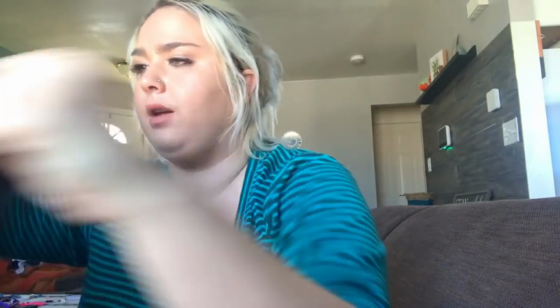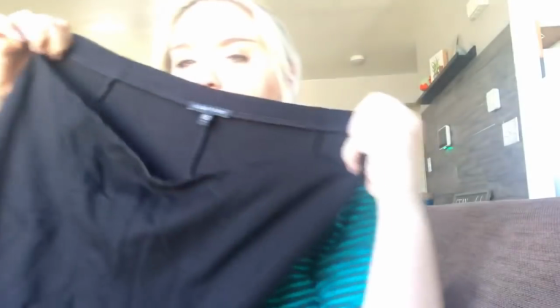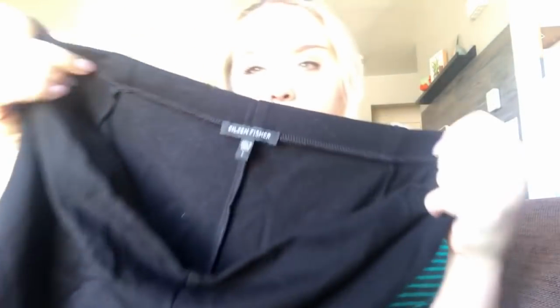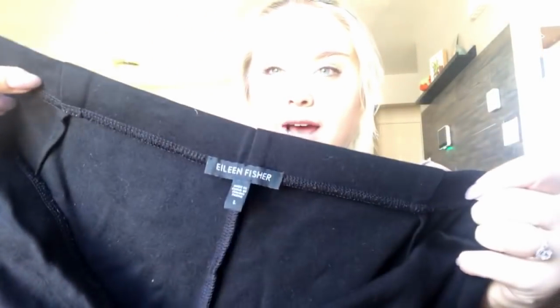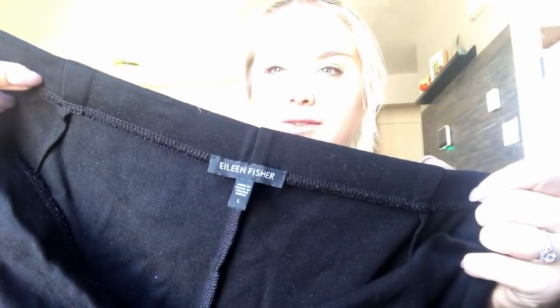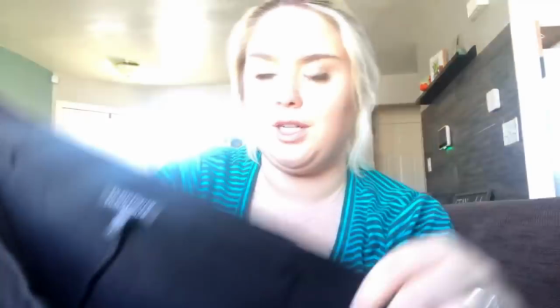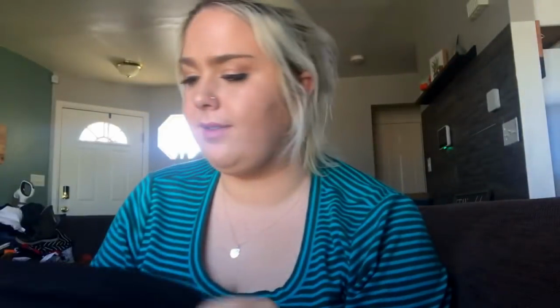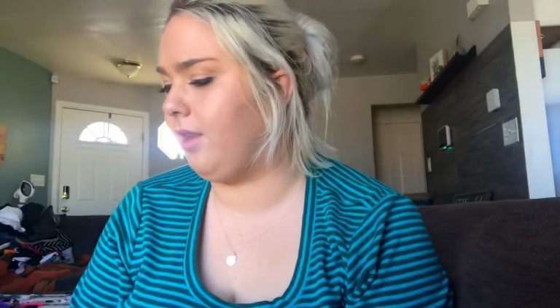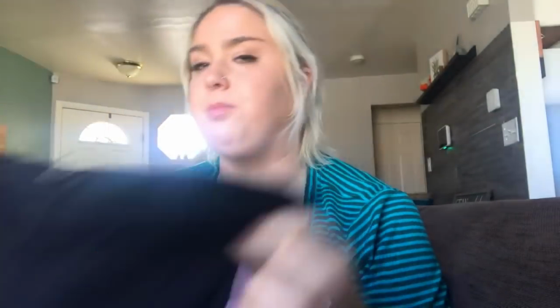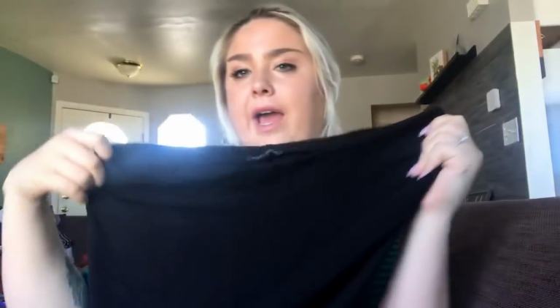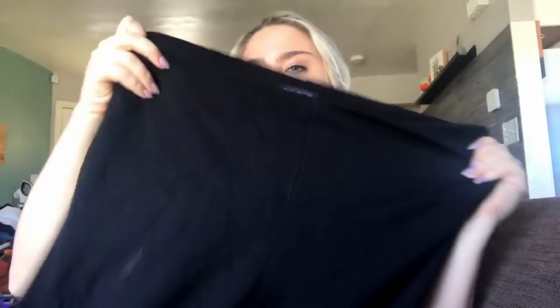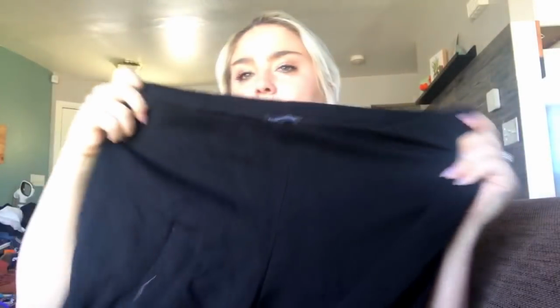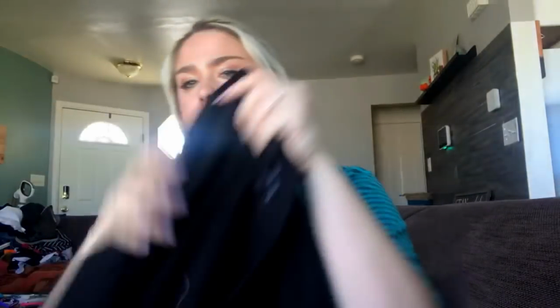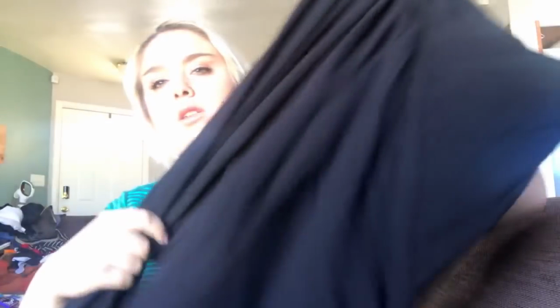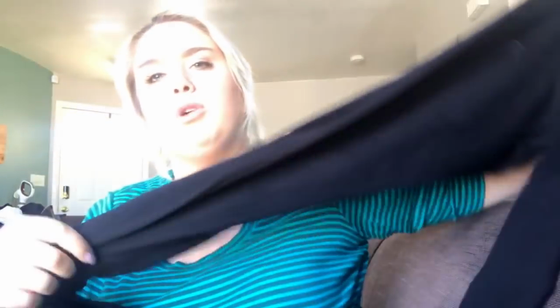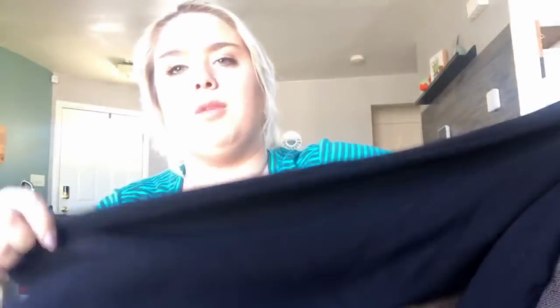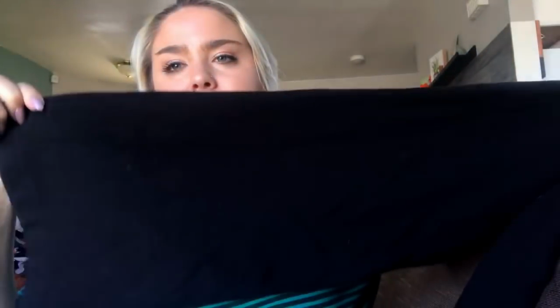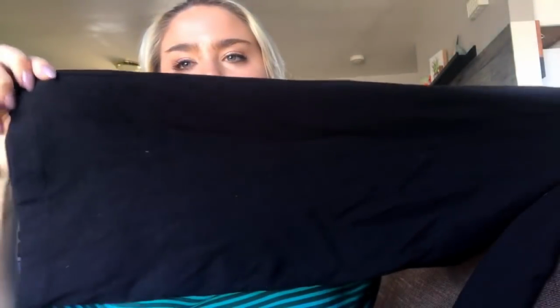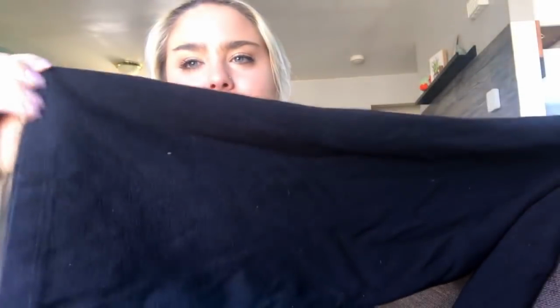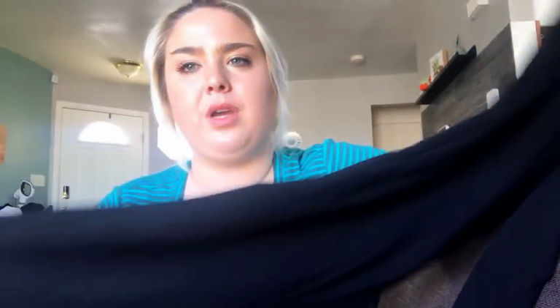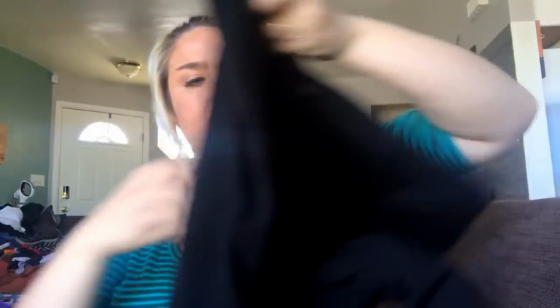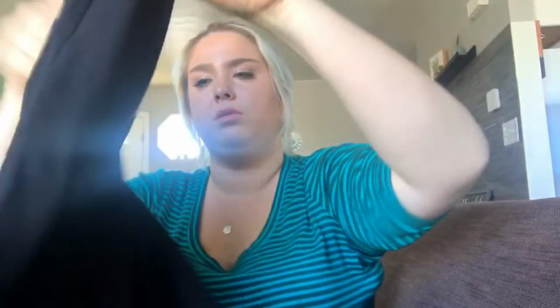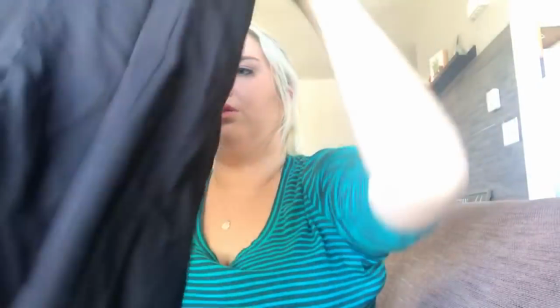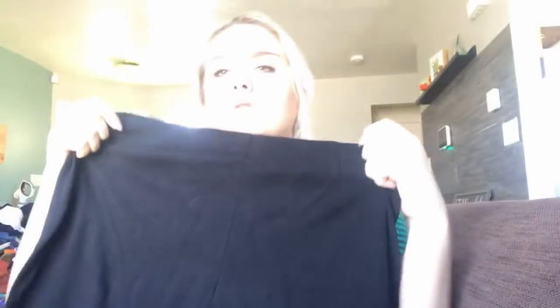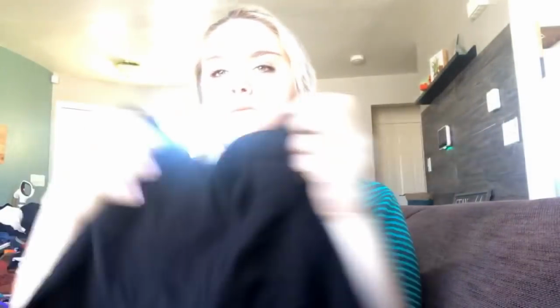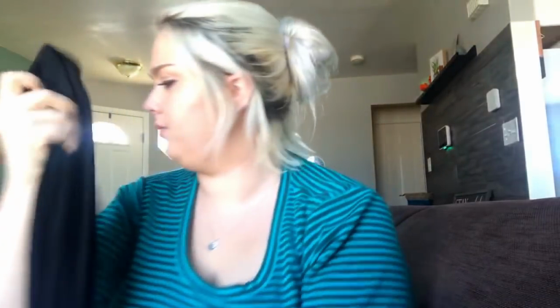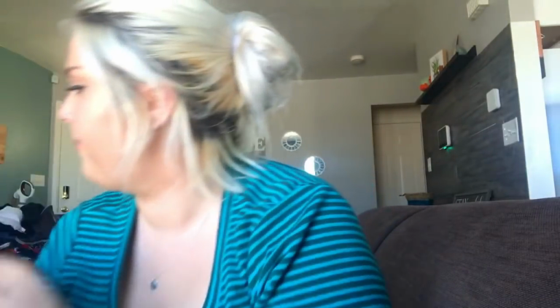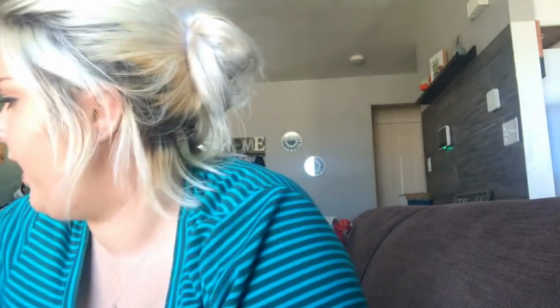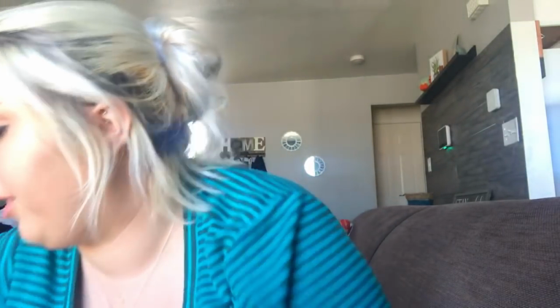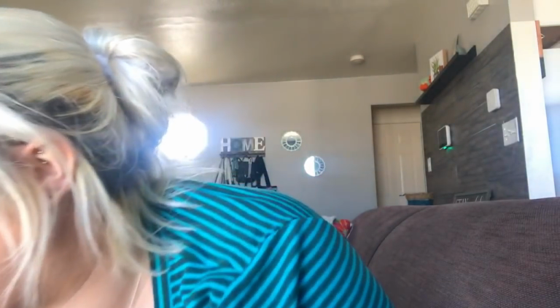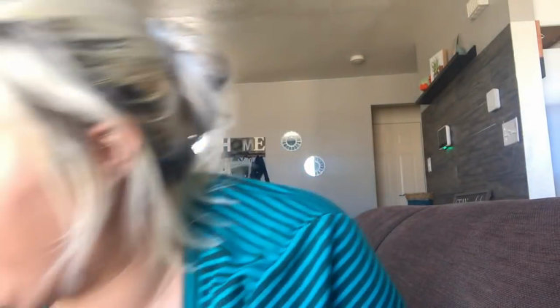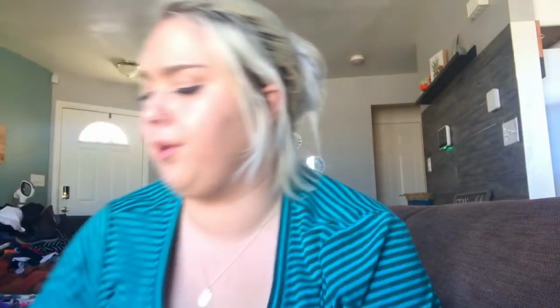Next is a pair of Eileen Fisher size large black stretchy pull-on pants — kind of a boot cut style. I'll probably get about $25 for those.